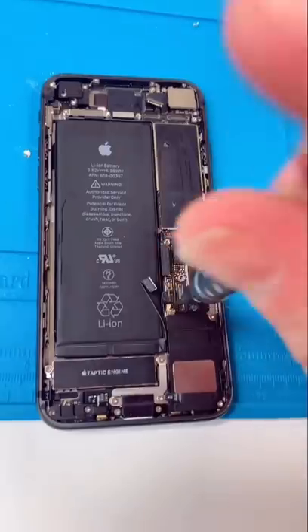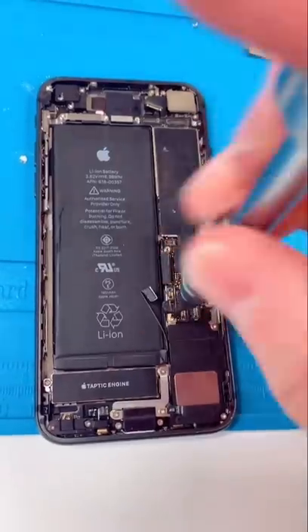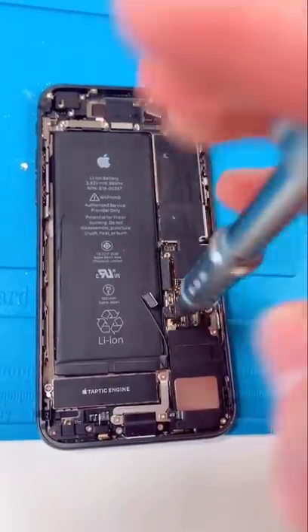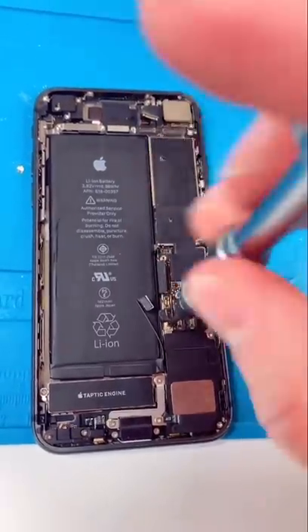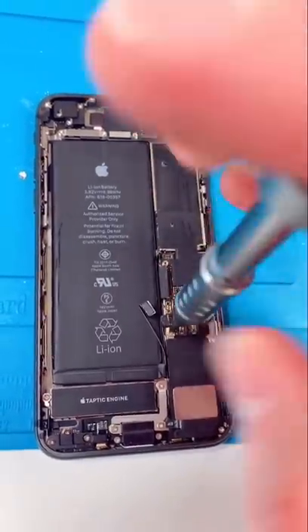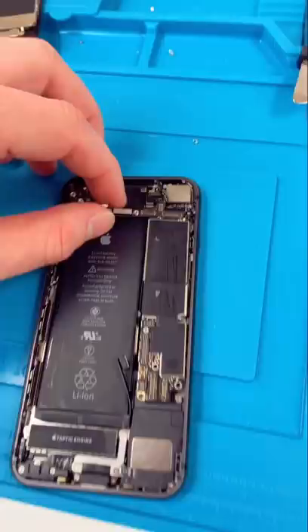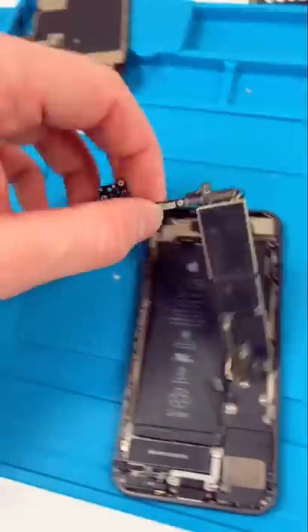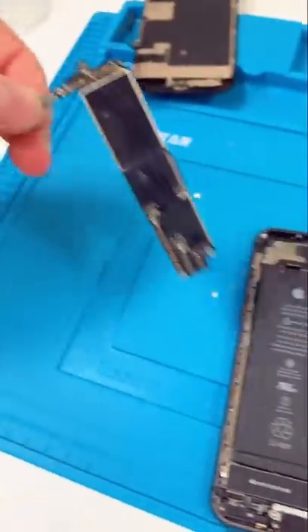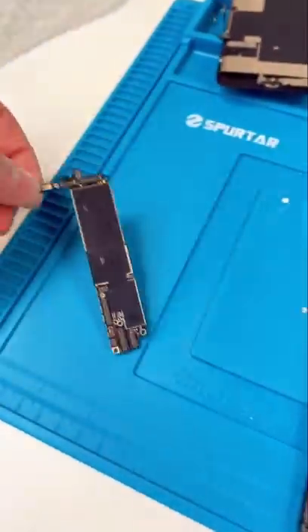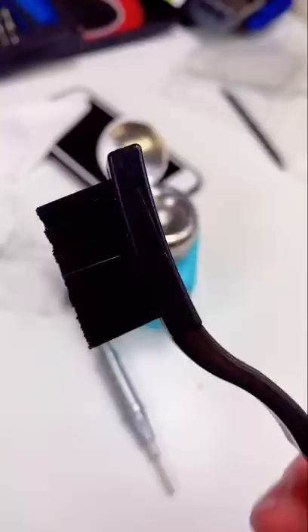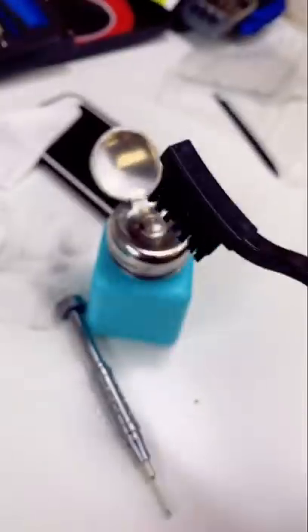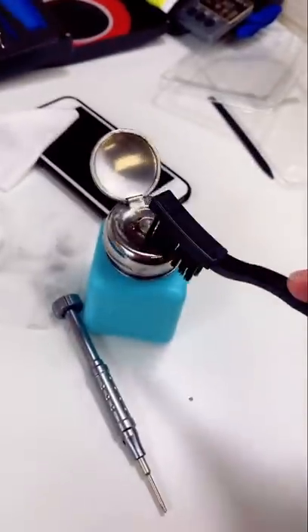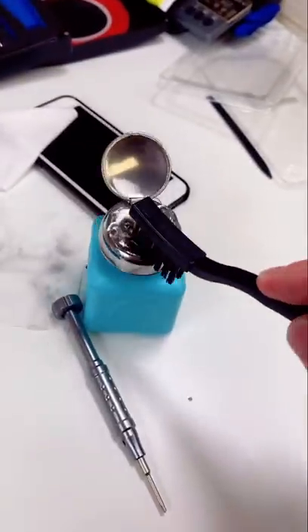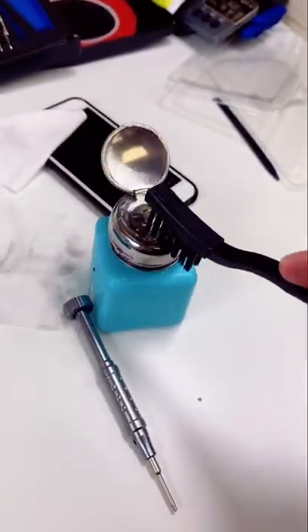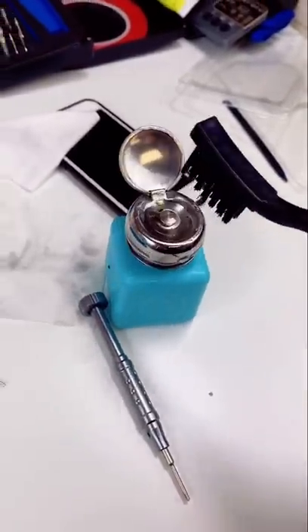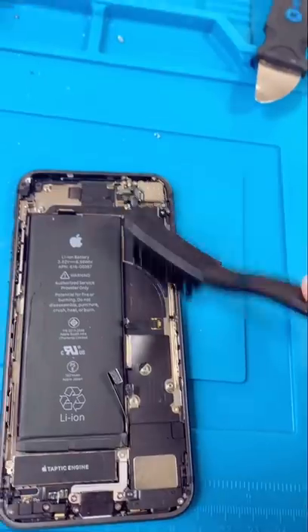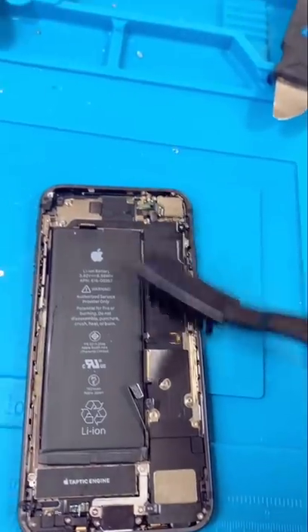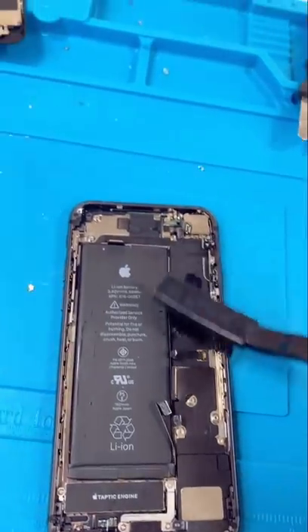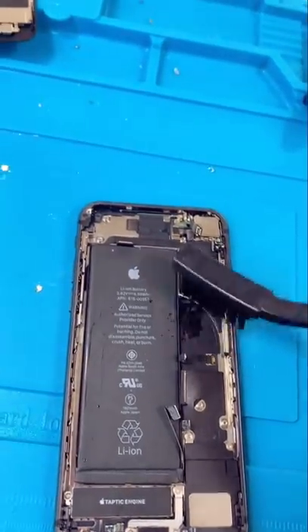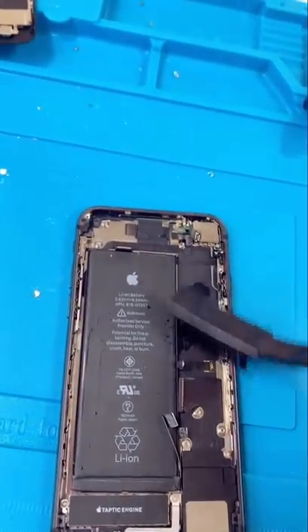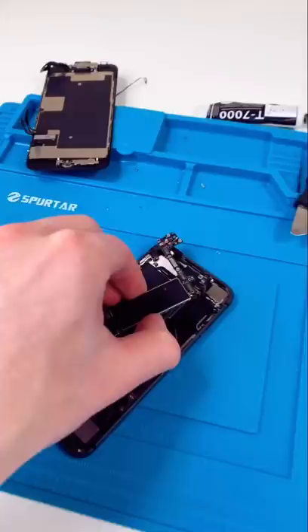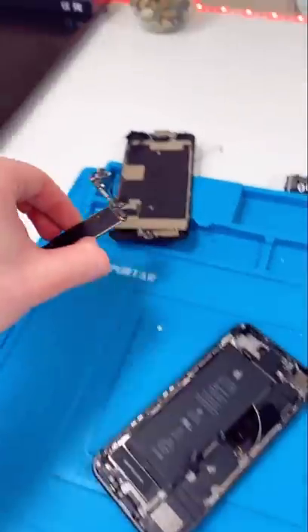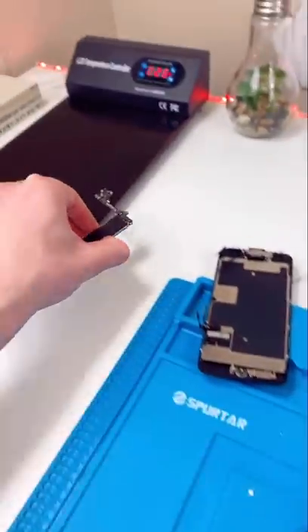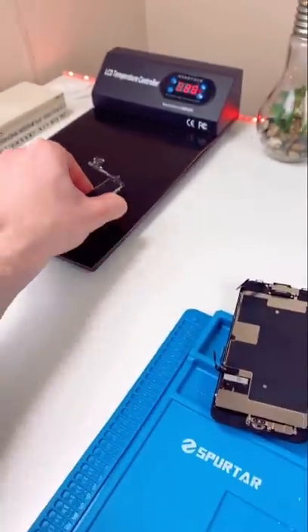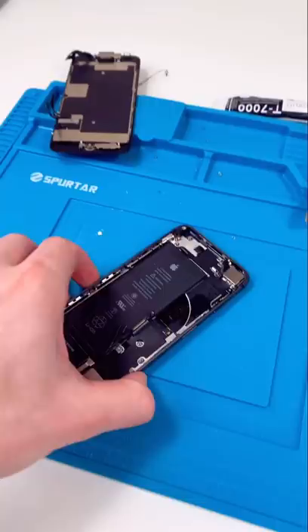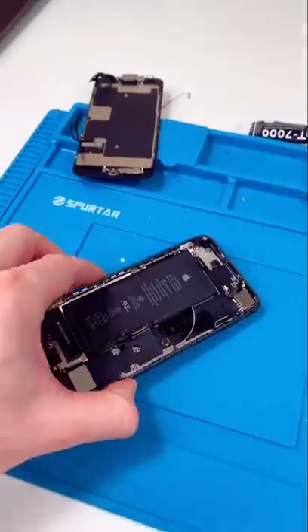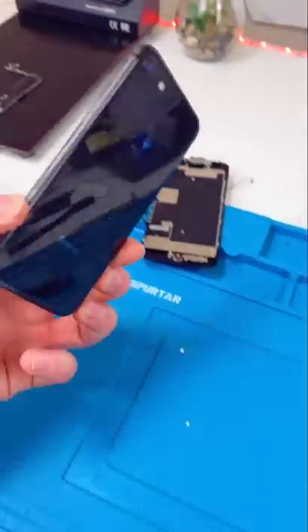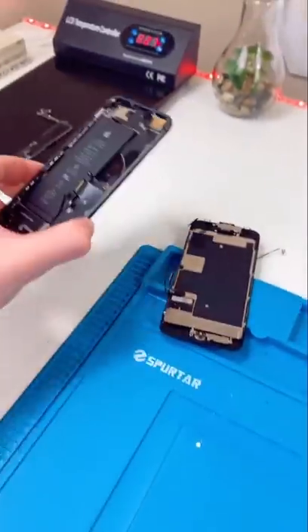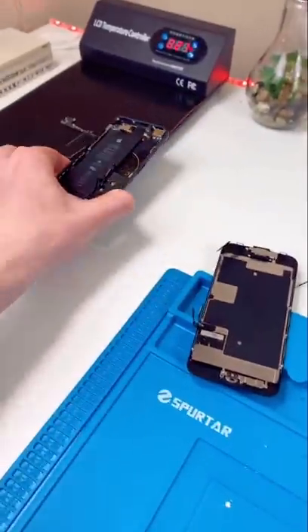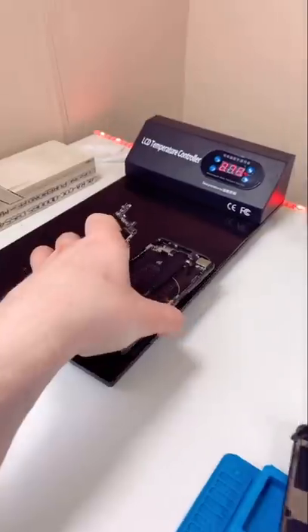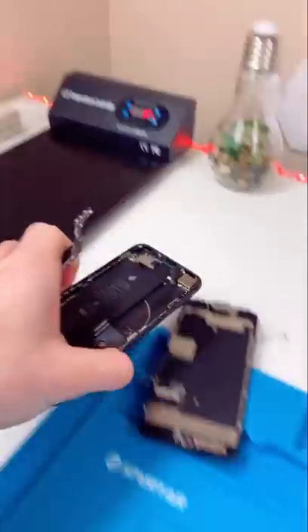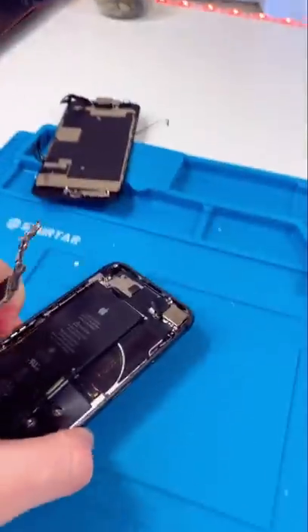Now we're going to remove the logic board. We're going to dip our brush in some alcohol and just scrub everything down. Now we're going to cook the board and the actual housing. They're done cooking.